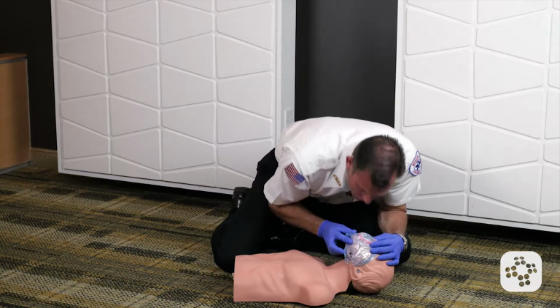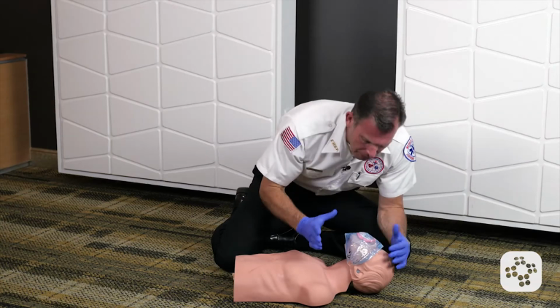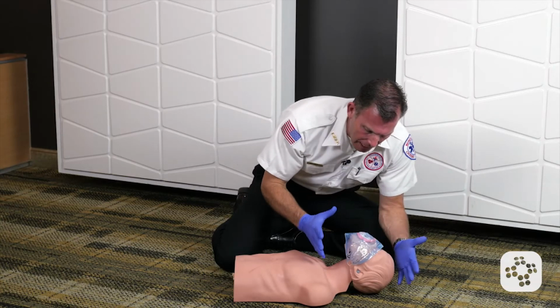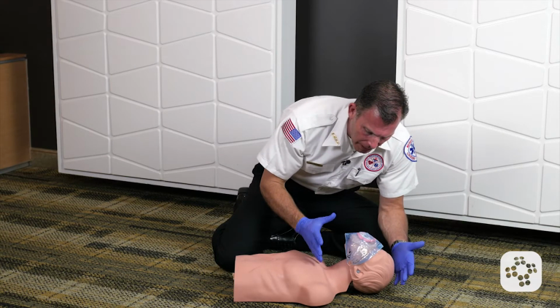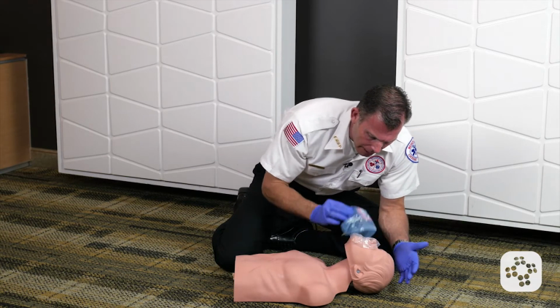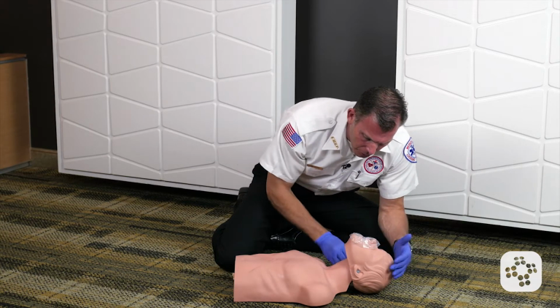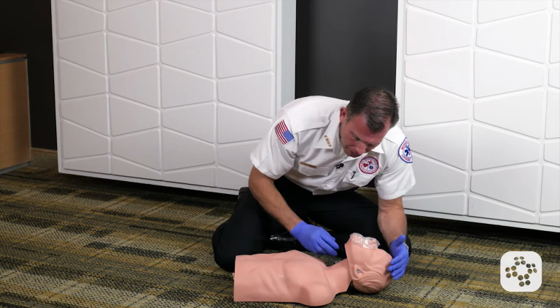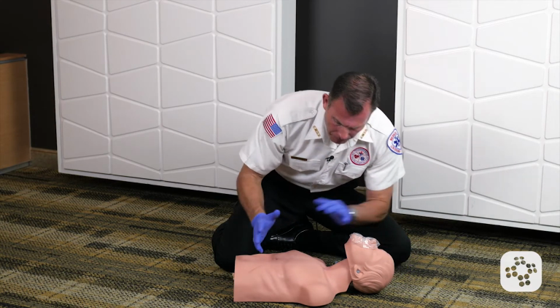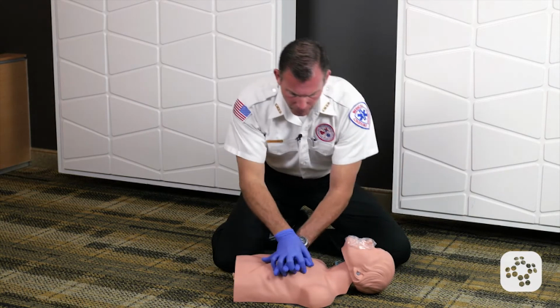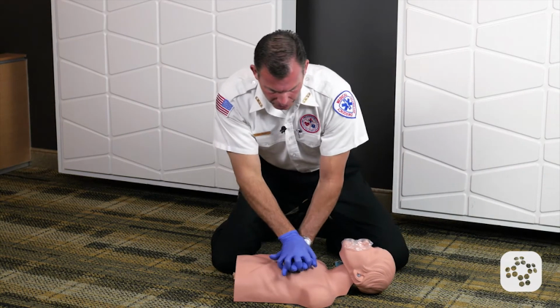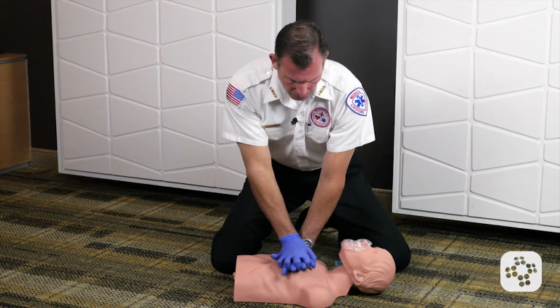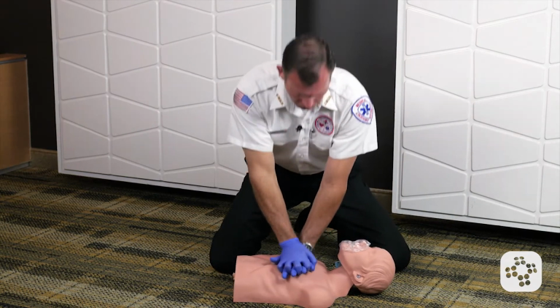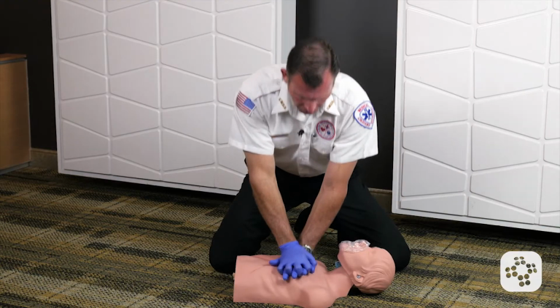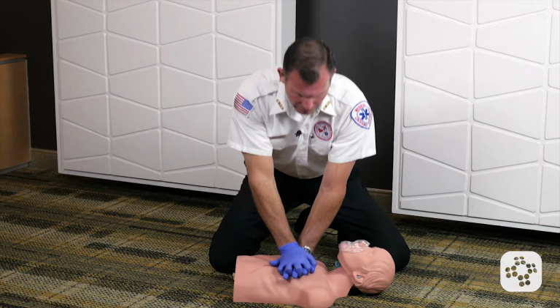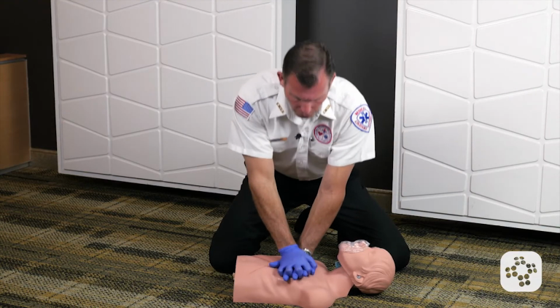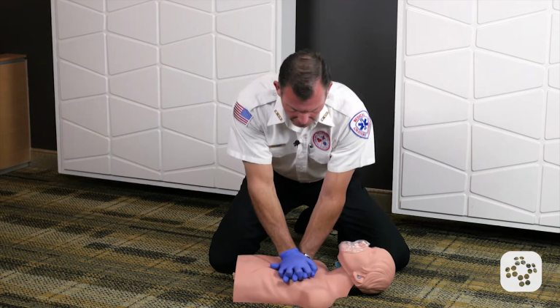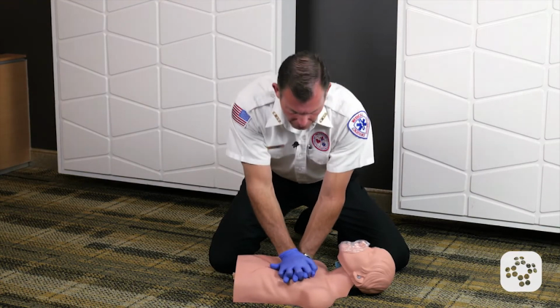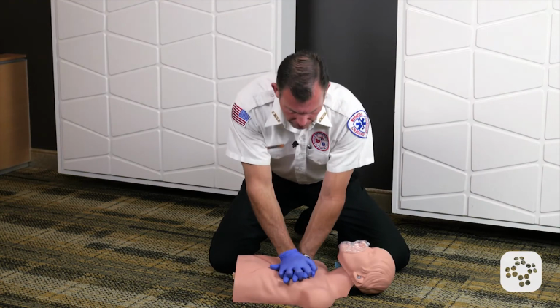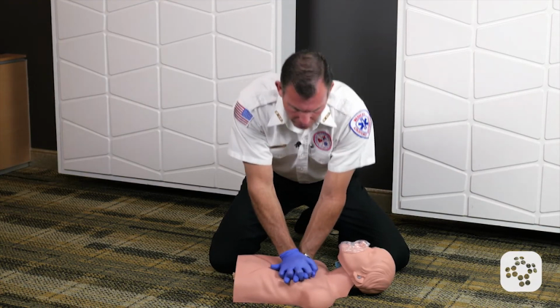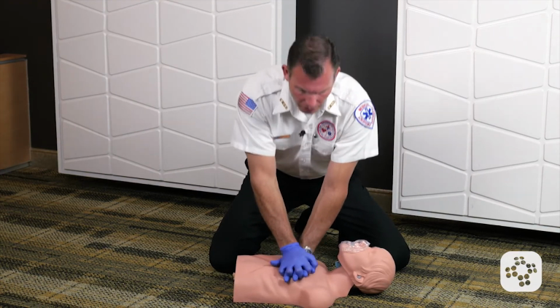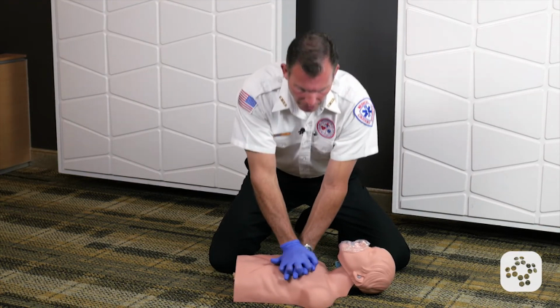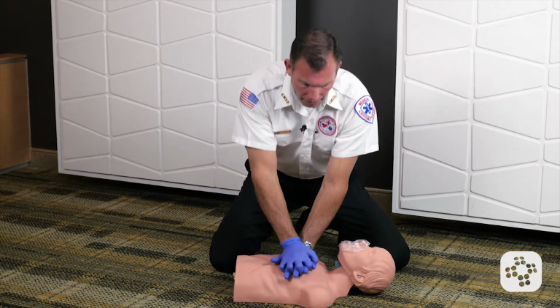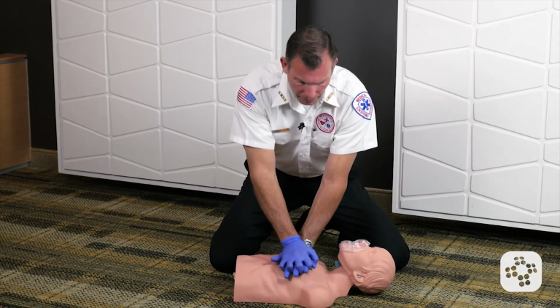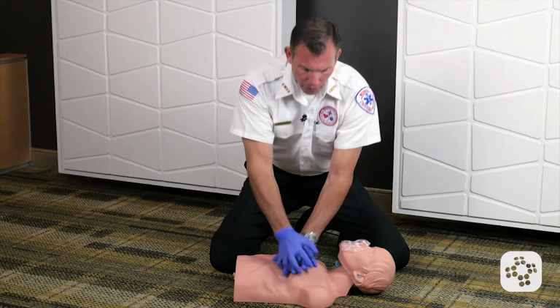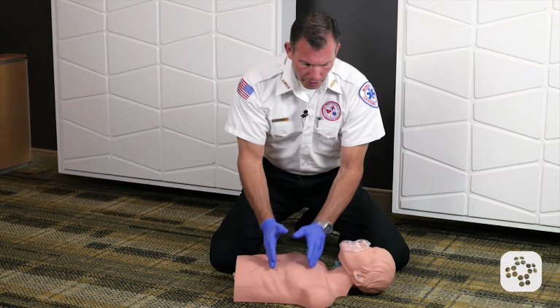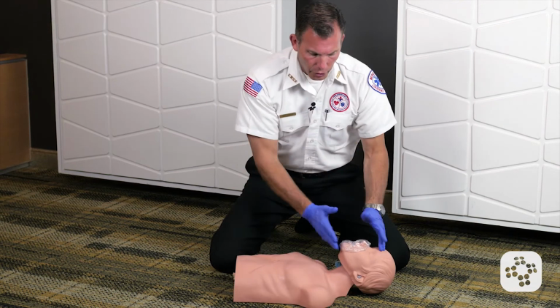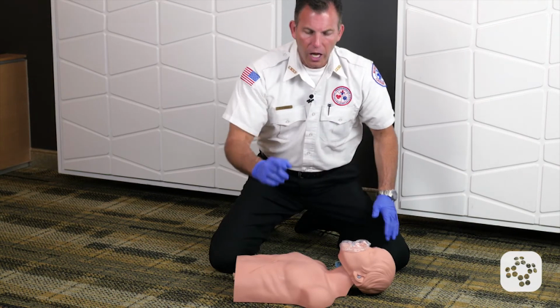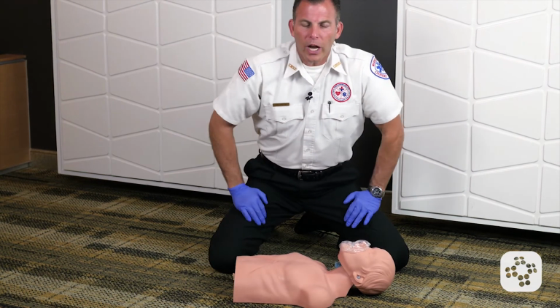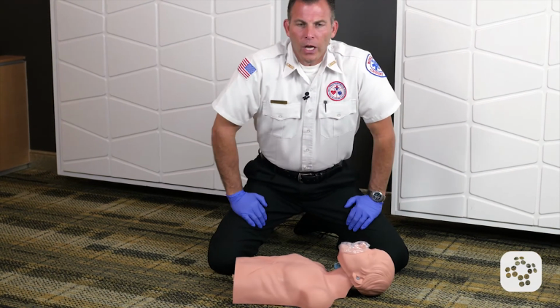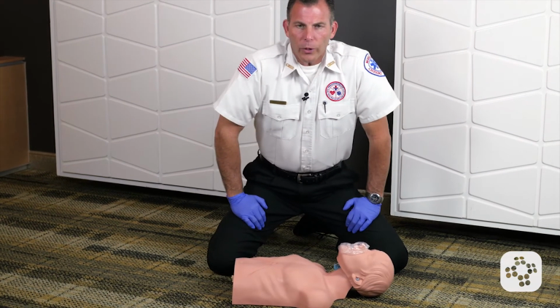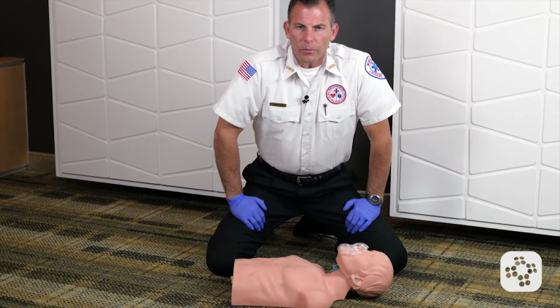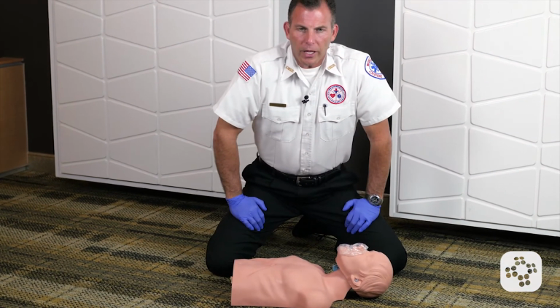If the patient is not responsive and not breathing normally, I'm going to go back into my chest compressions and do 30 chest compressions followed by two rescue breaths, and continue these 30 to 2 until help arrives or the person becomes responsive.